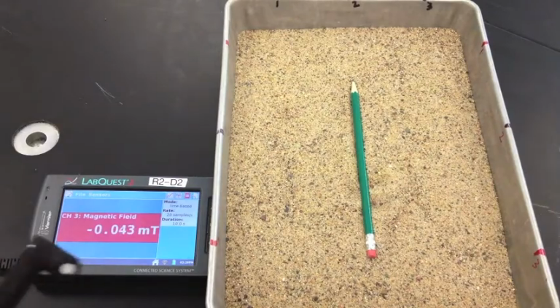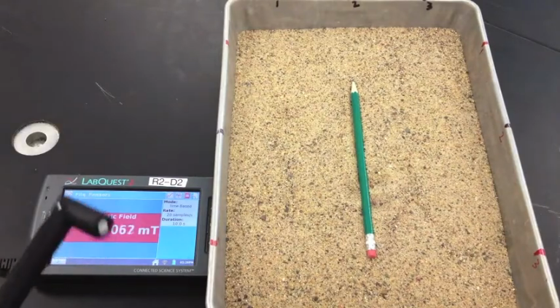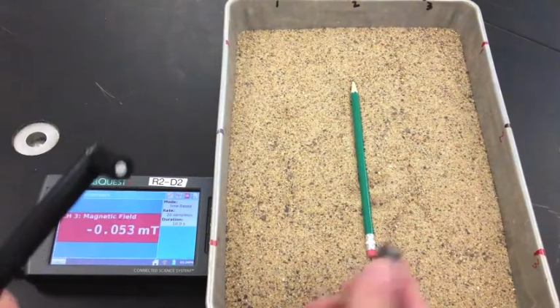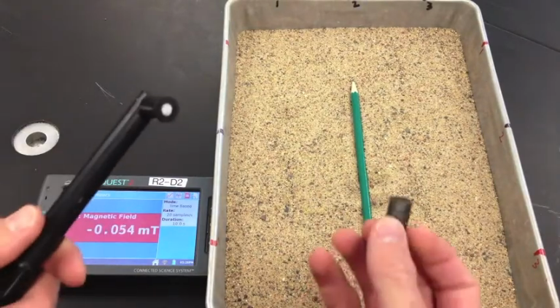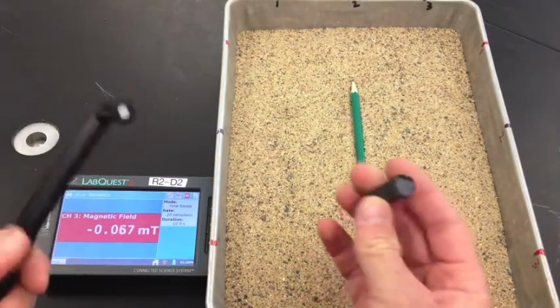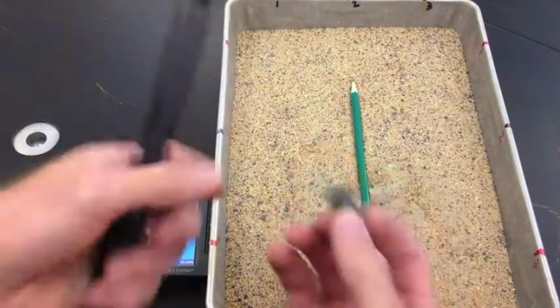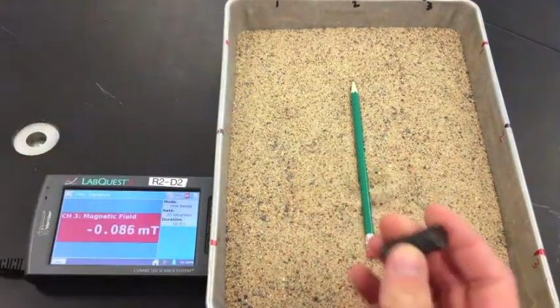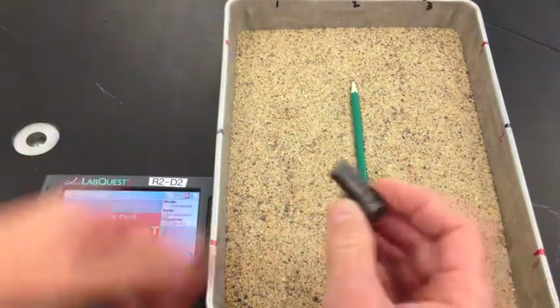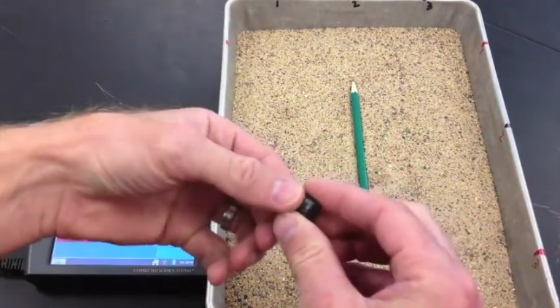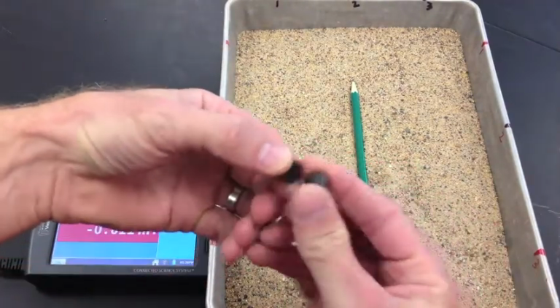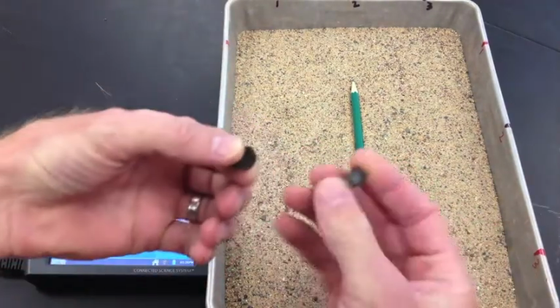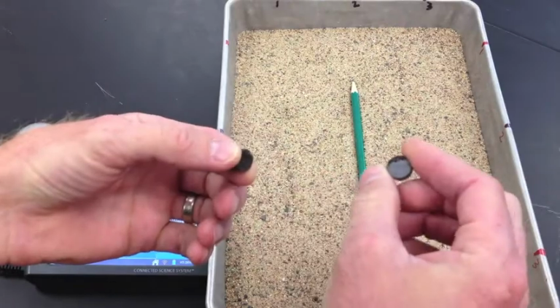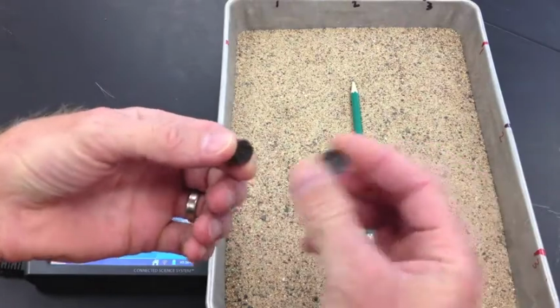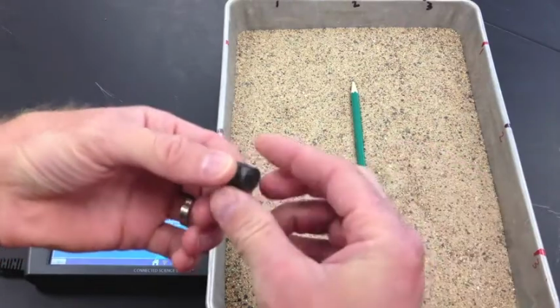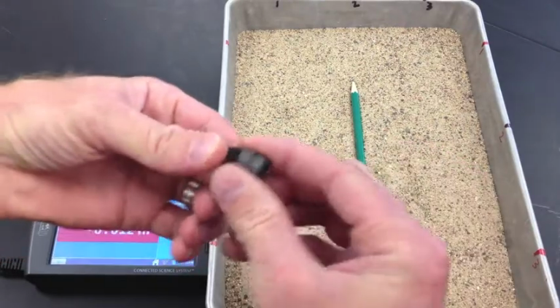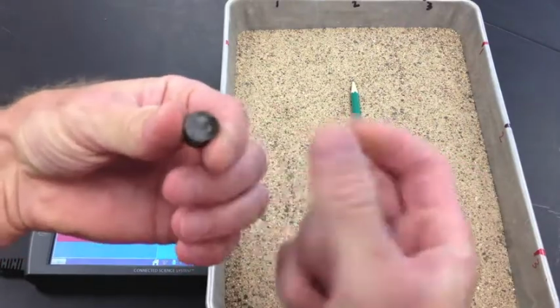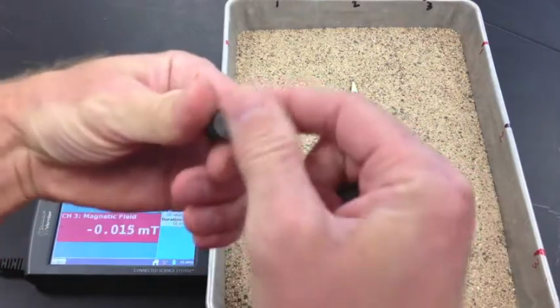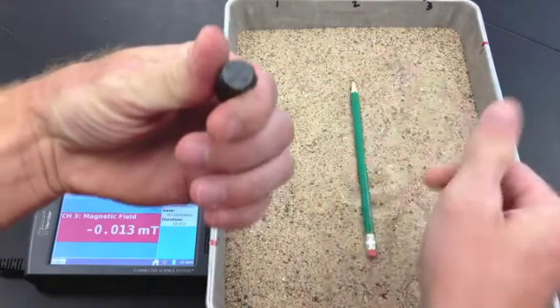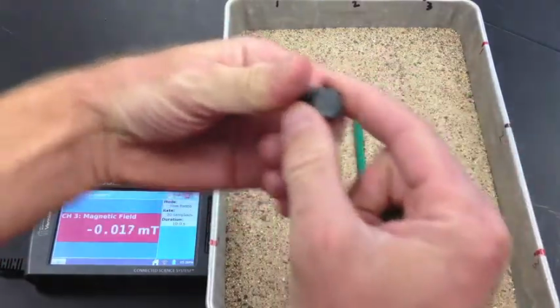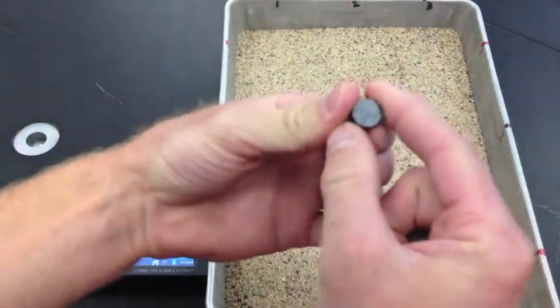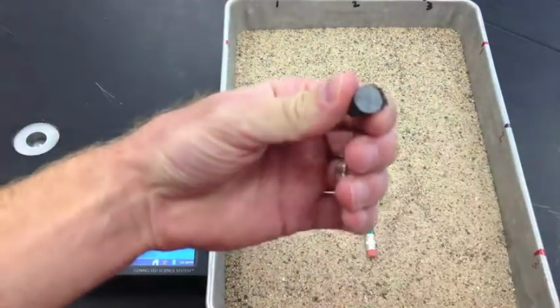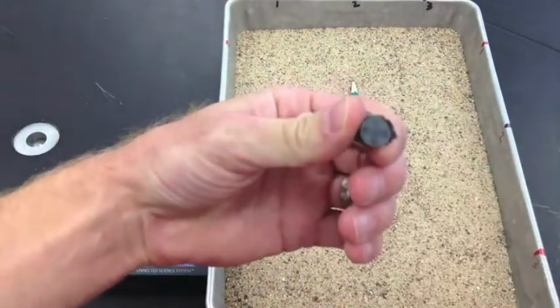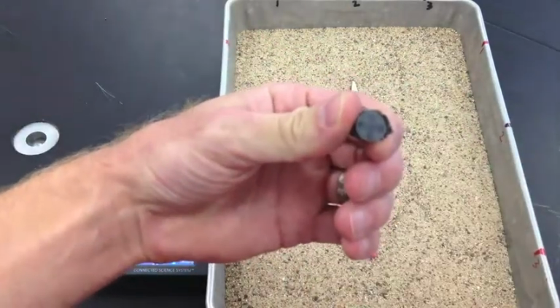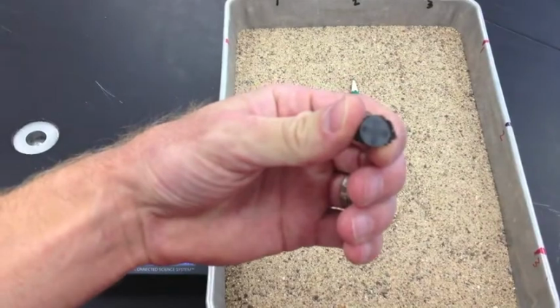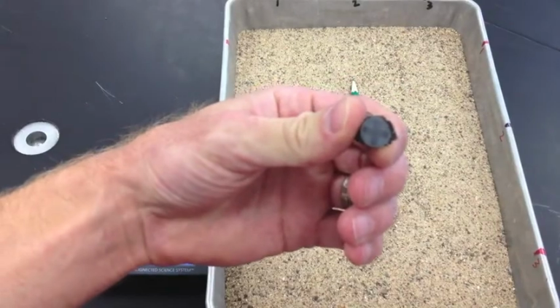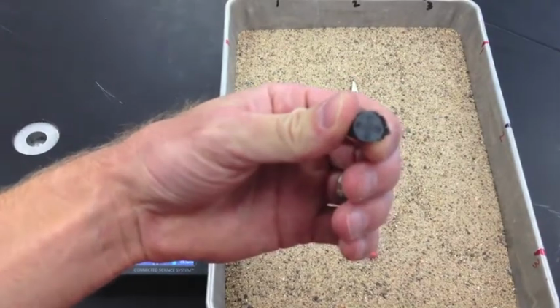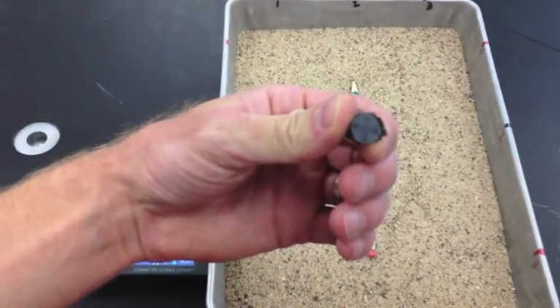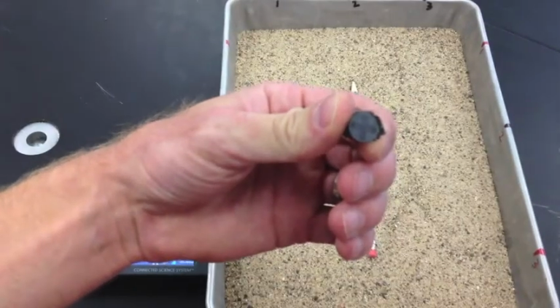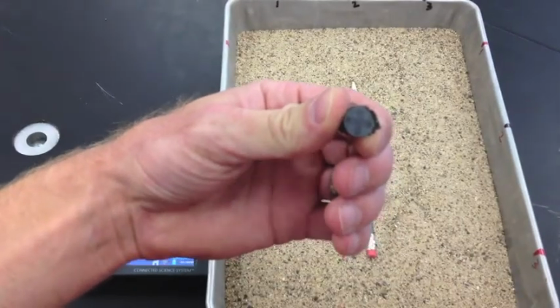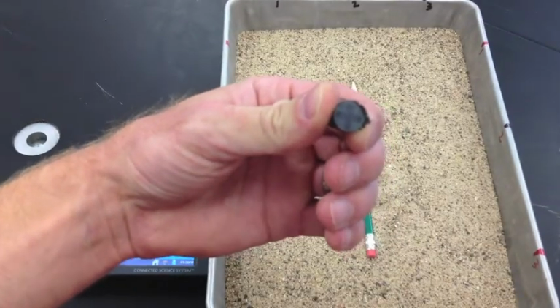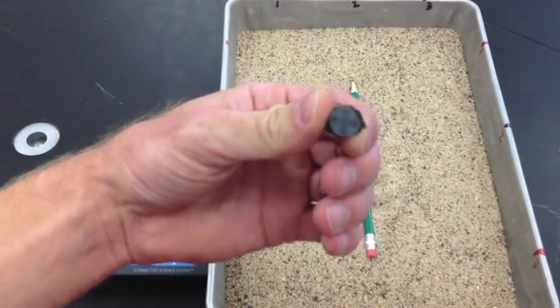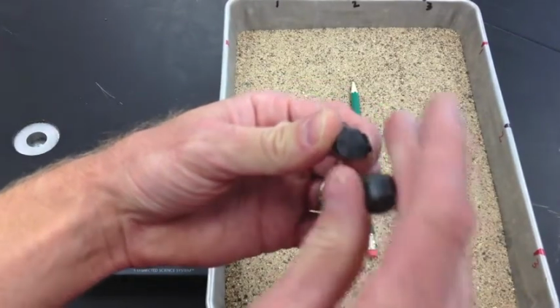Now you have to place some magnets. These are called disc magnets, and I did mark them at one point with a plus. Let me zoom in — you can see there's a plus on this one for the positive side.